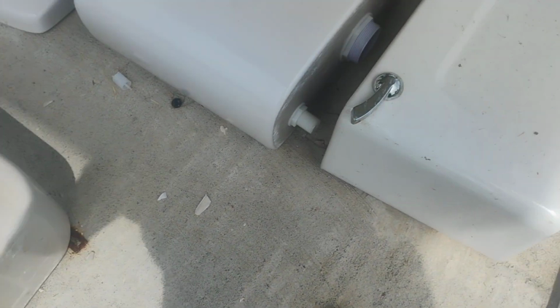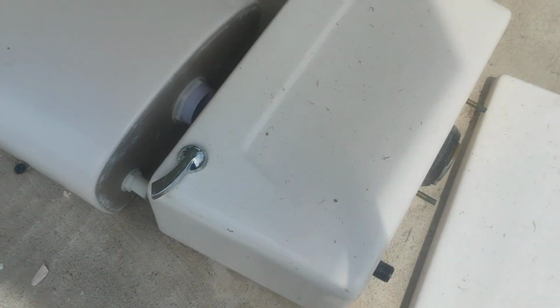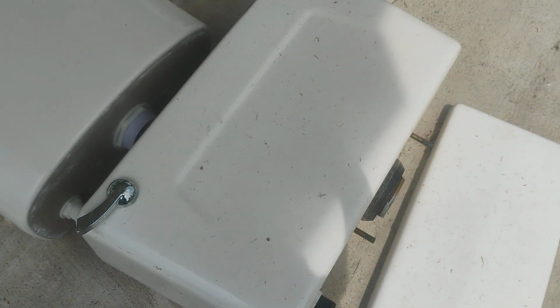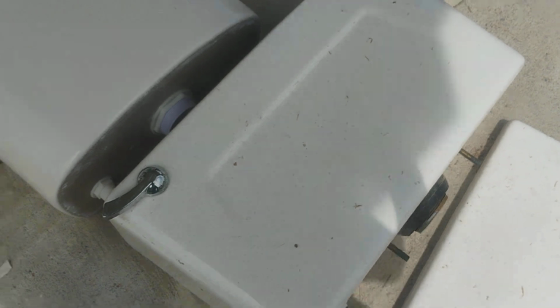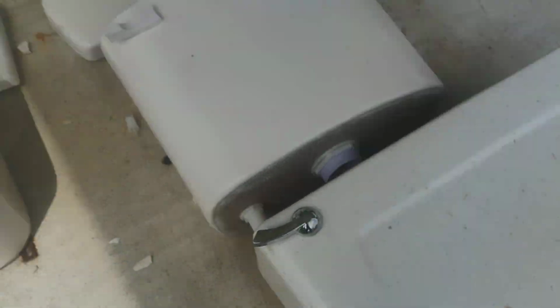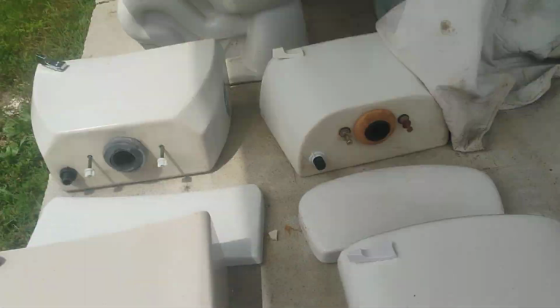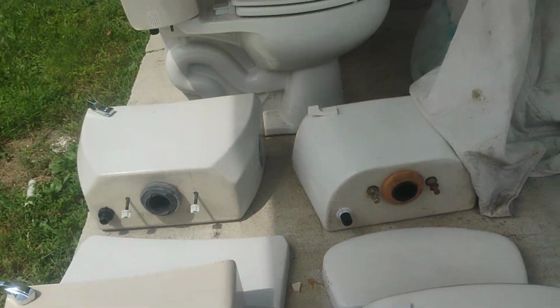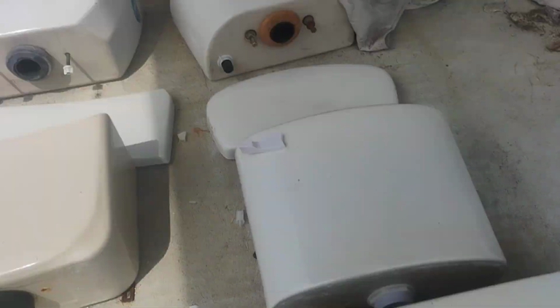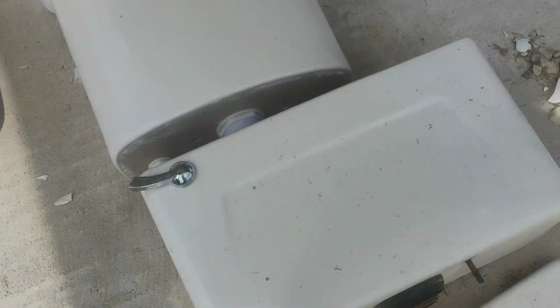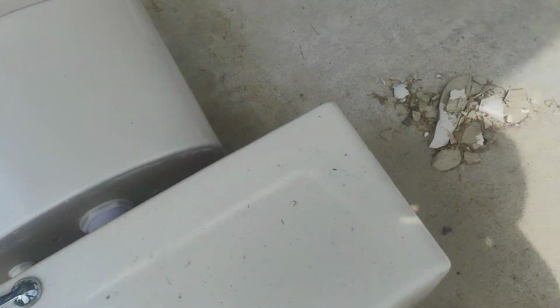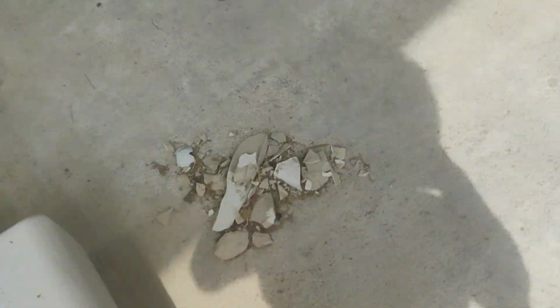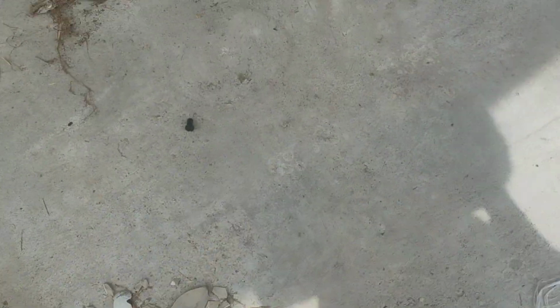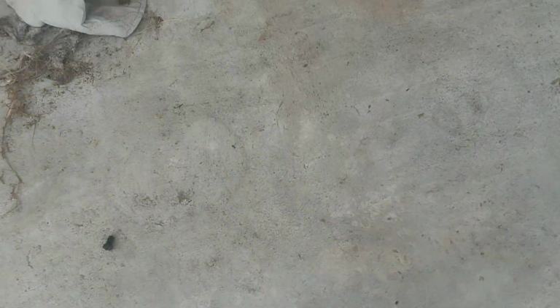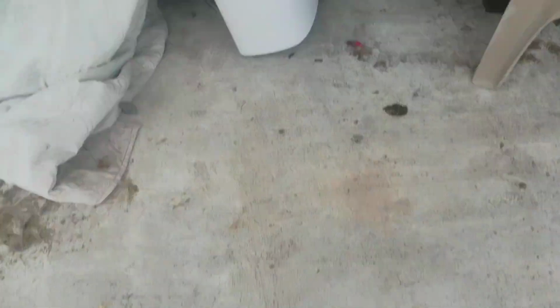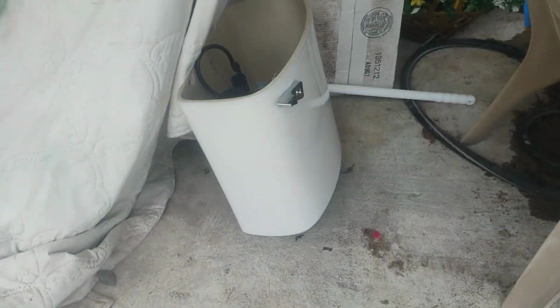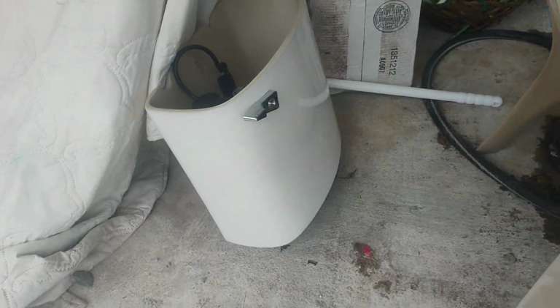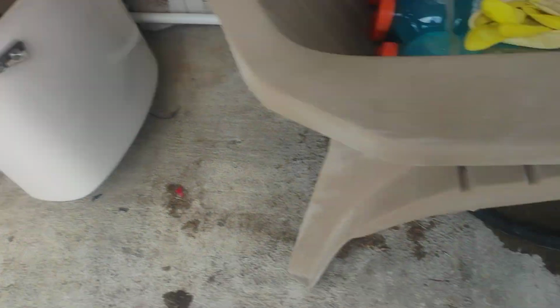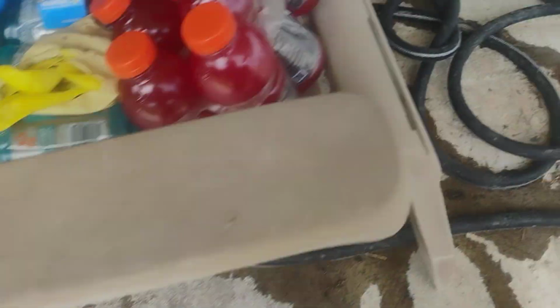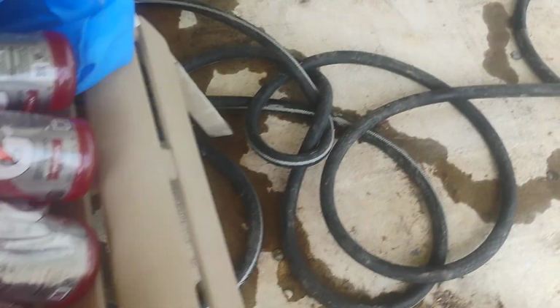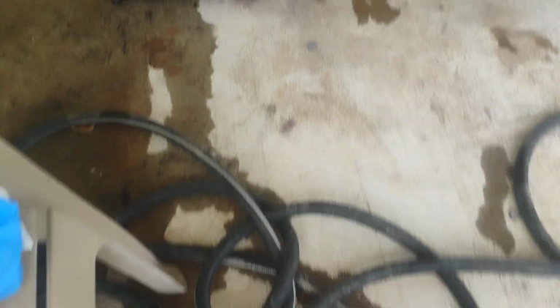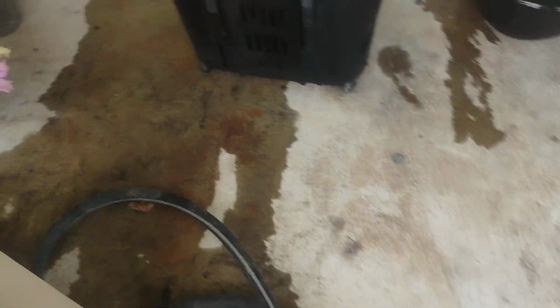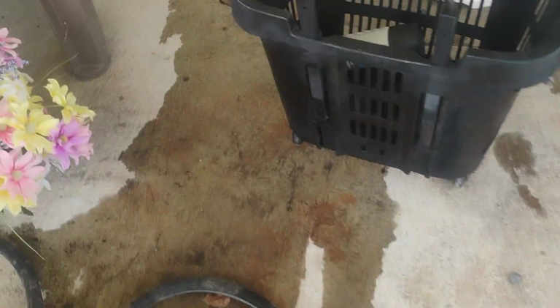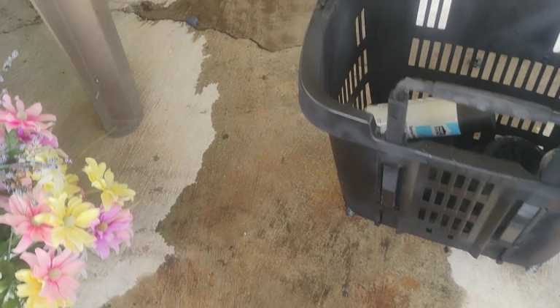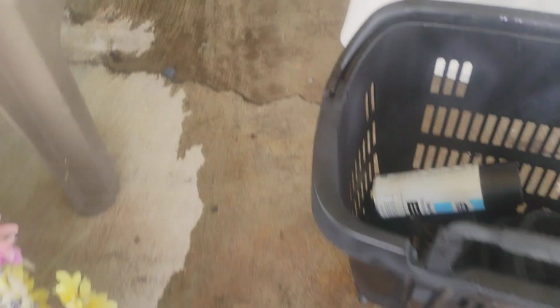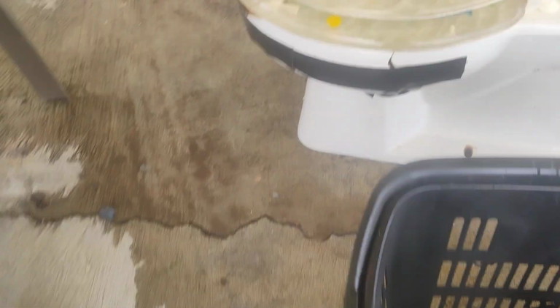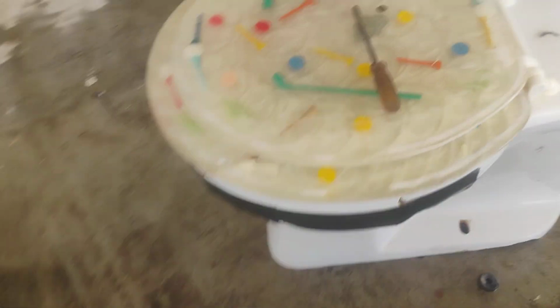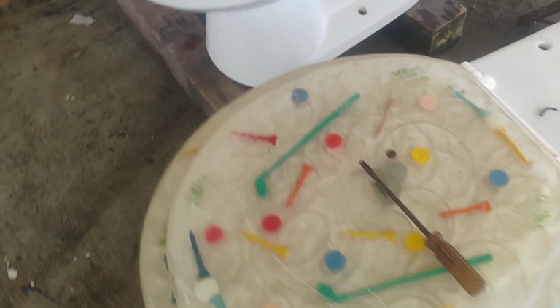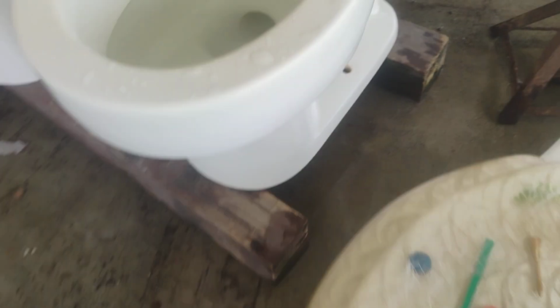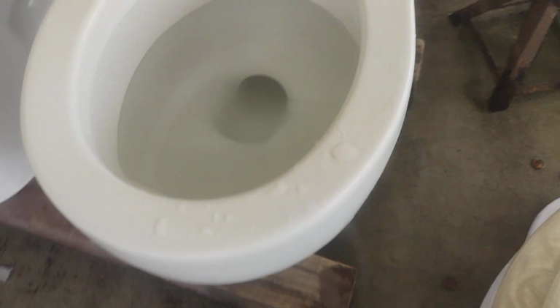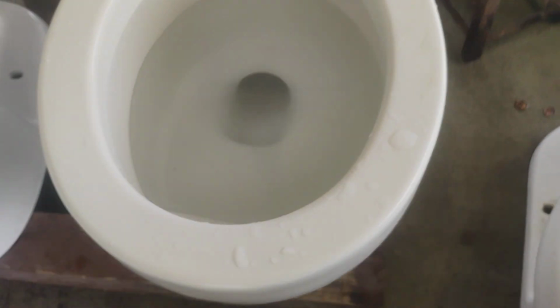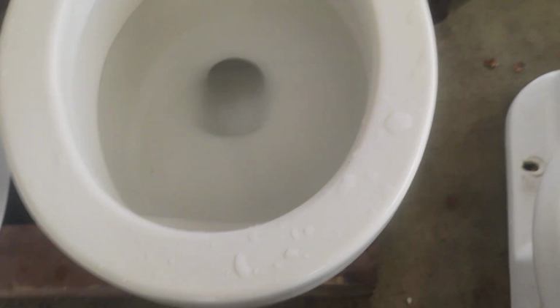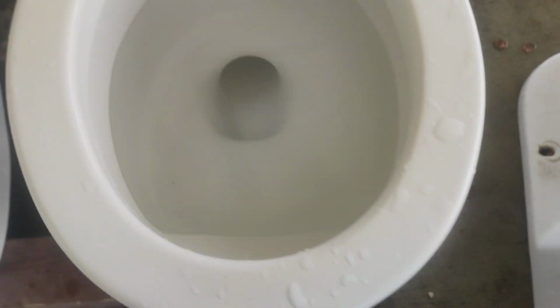I am keeping the Wellworth tank and all these other tanks. So that is all for this video — see you in the next one.